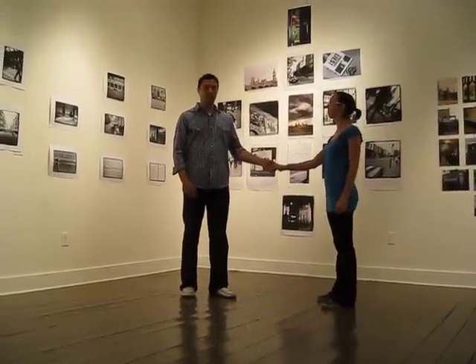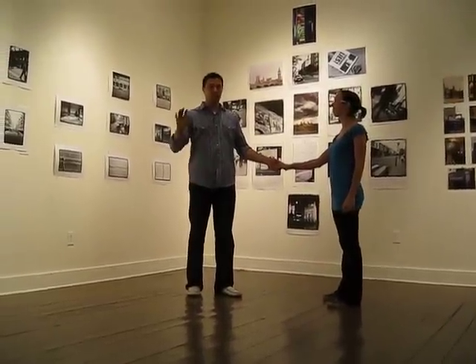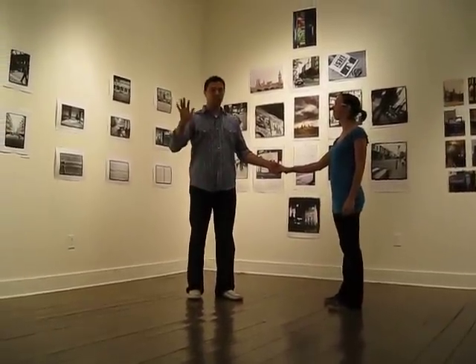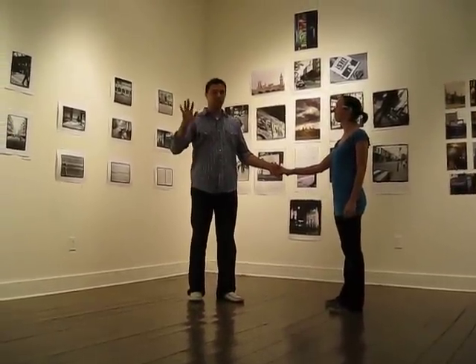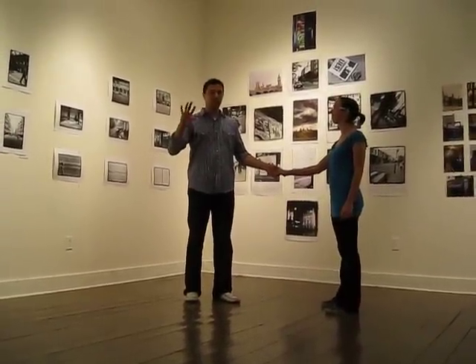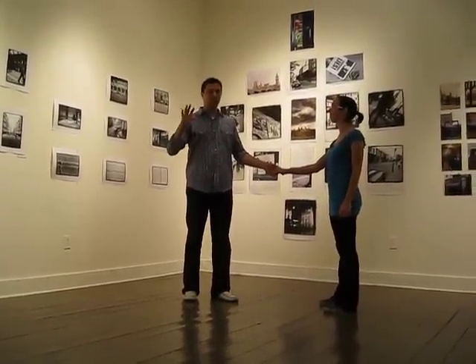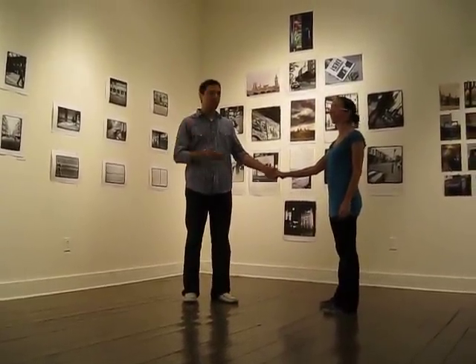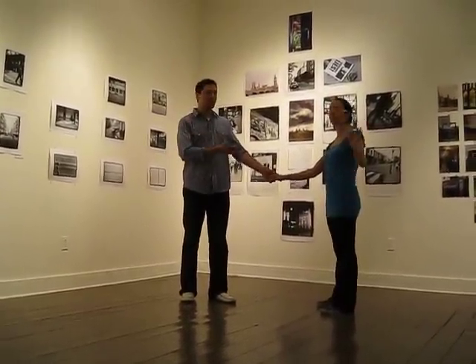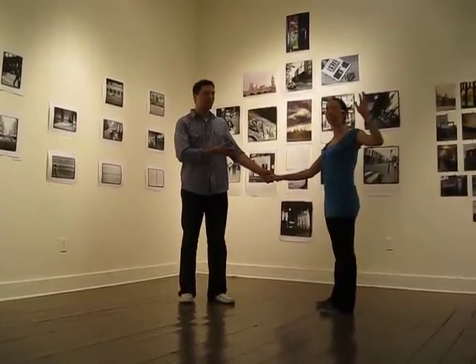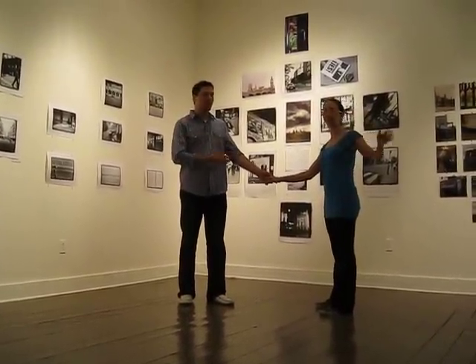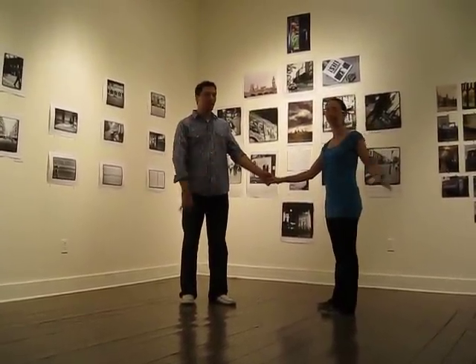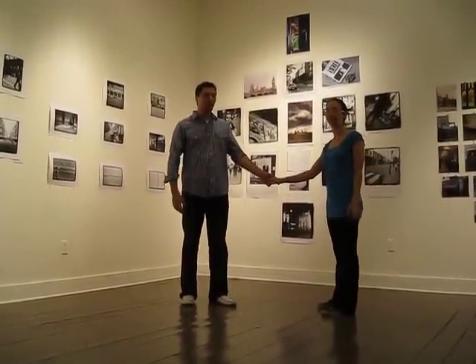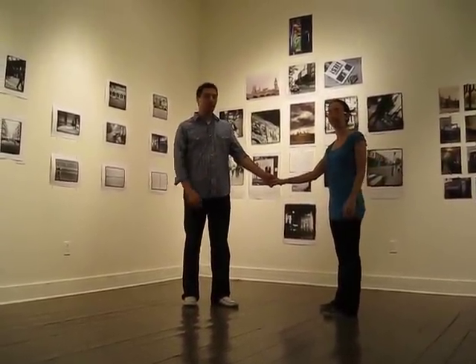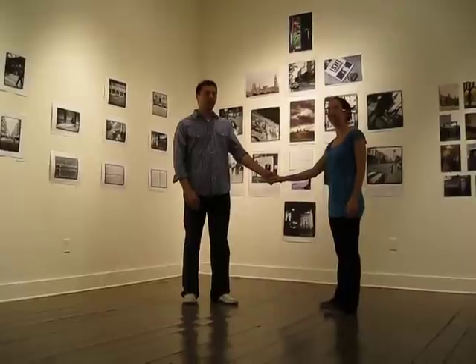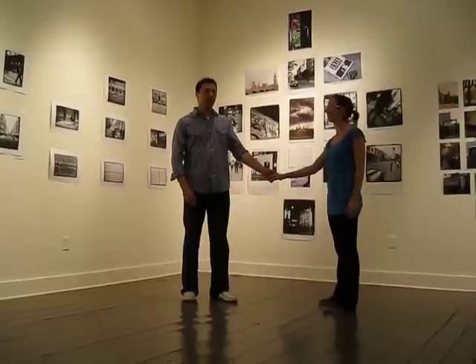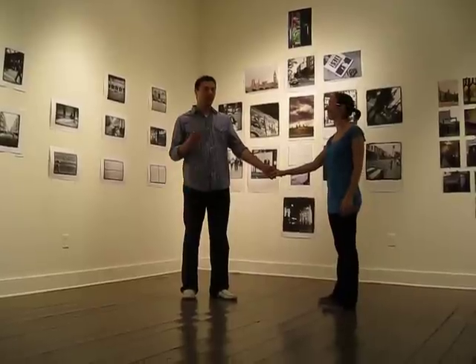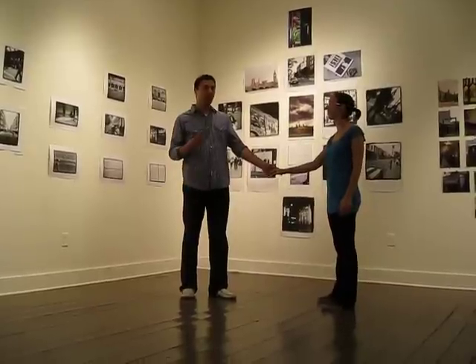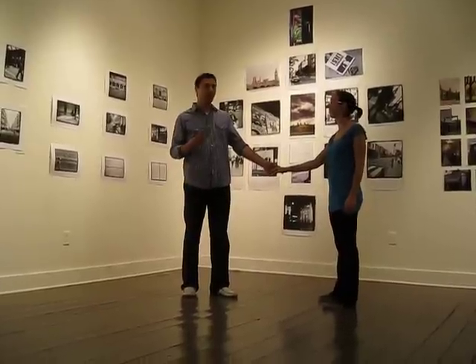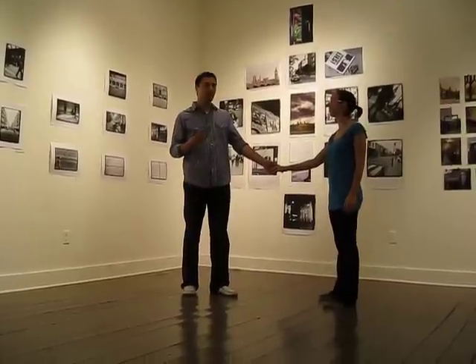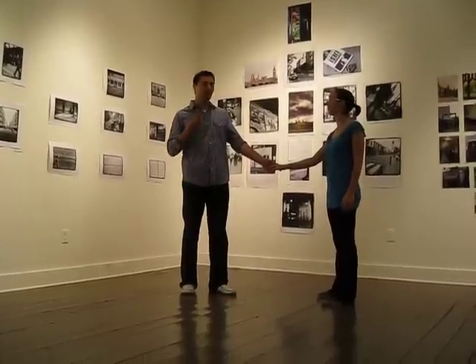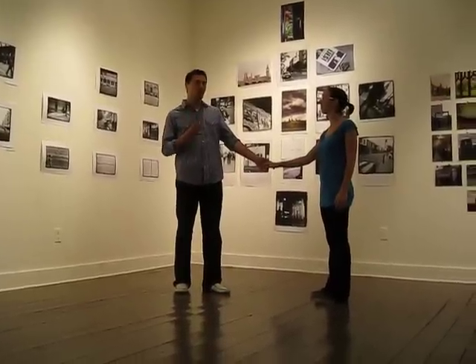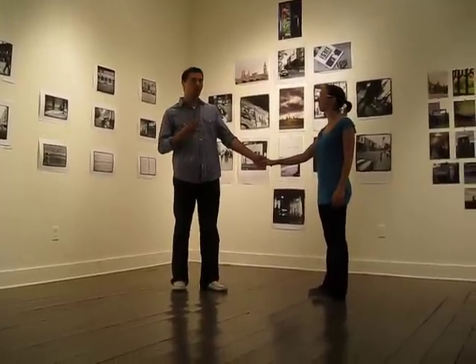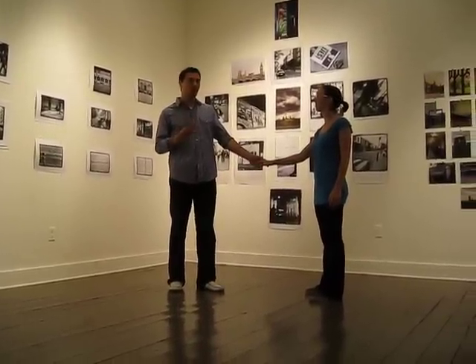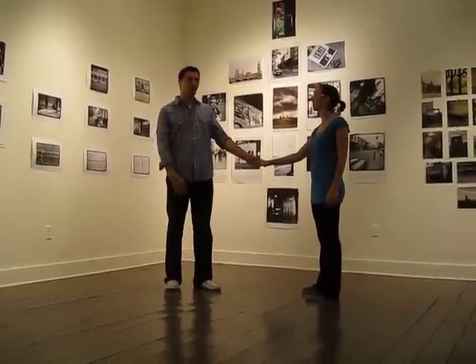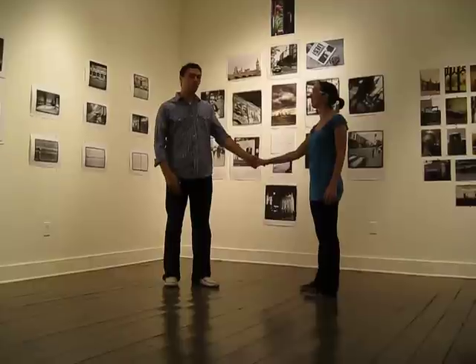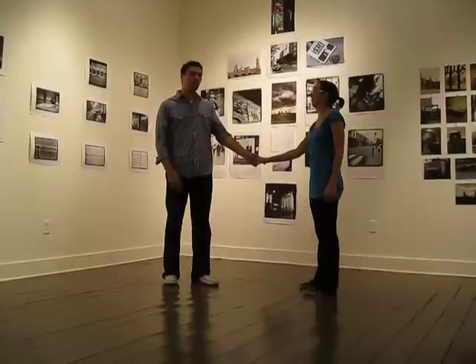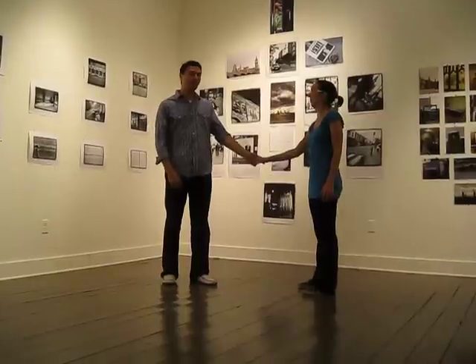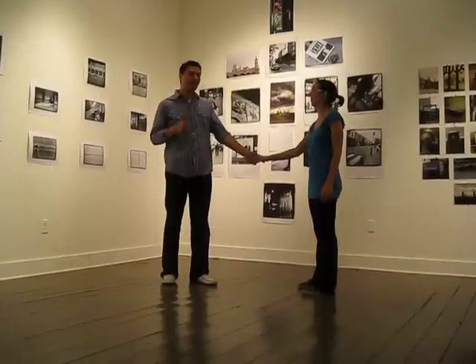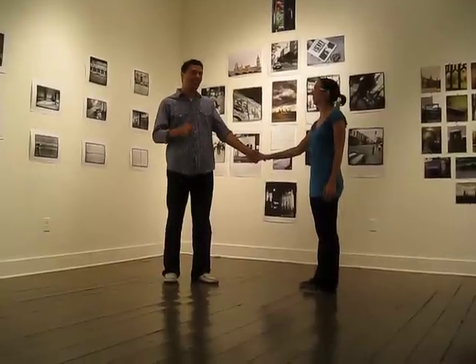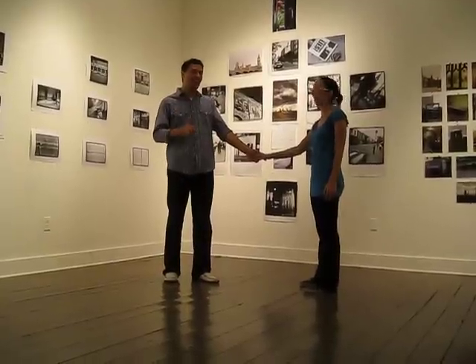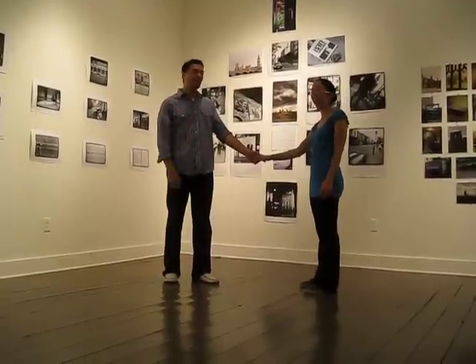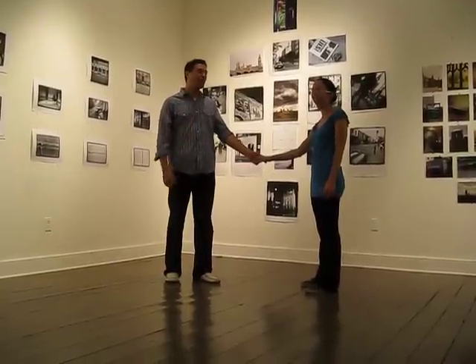Hey y'all, I'm Arul. I'm Beth. And we did the third of four School of Rules. Yeah, that's what we did.